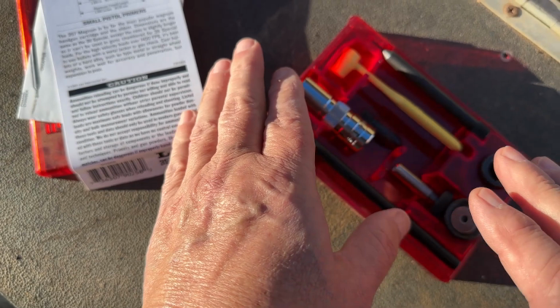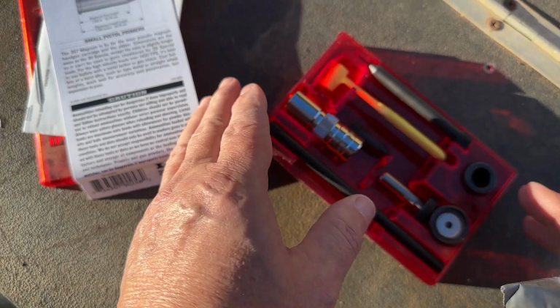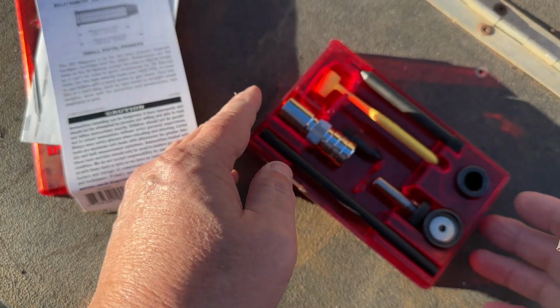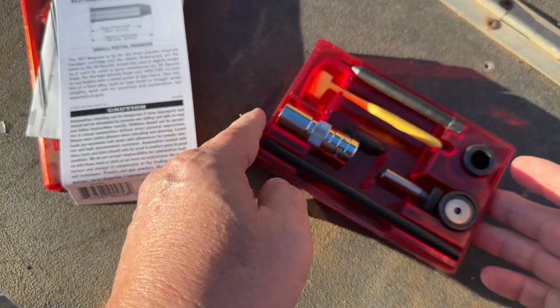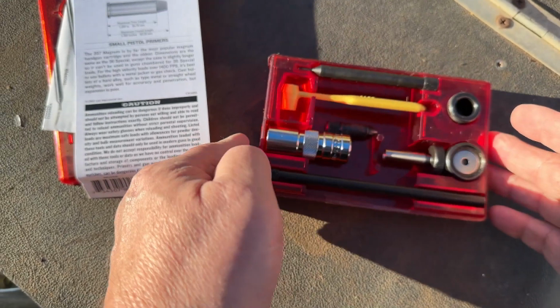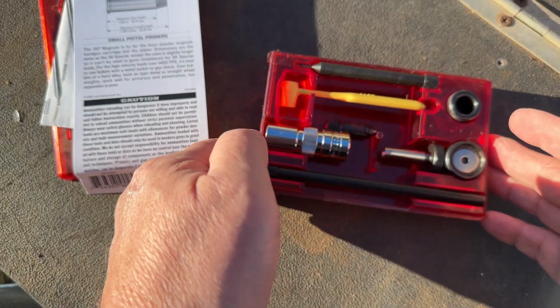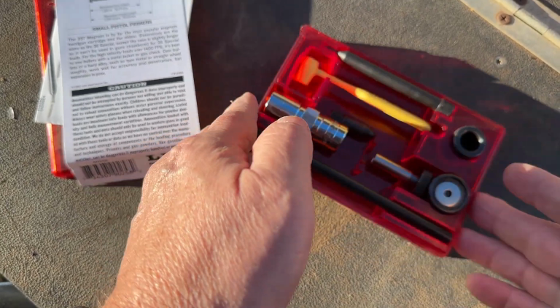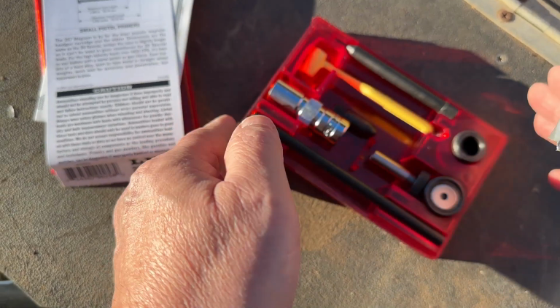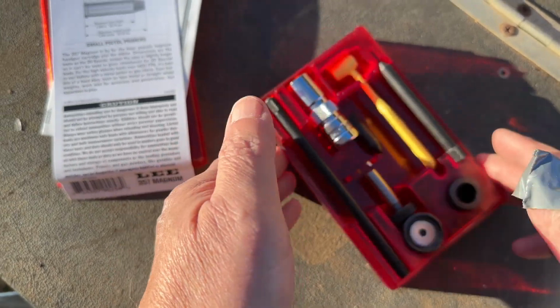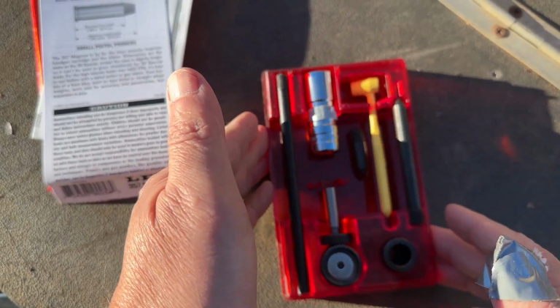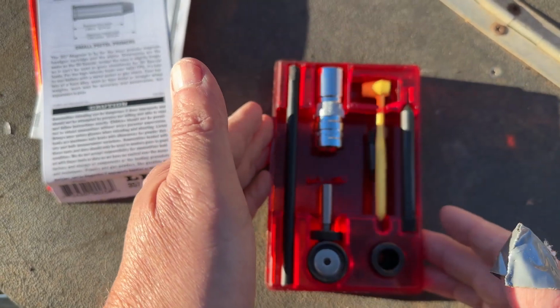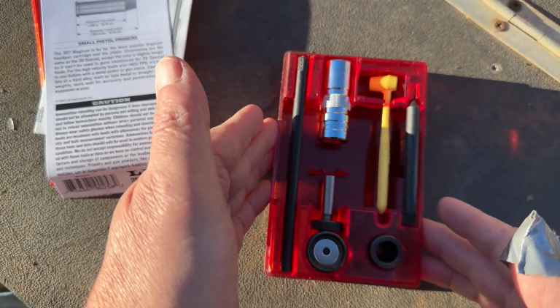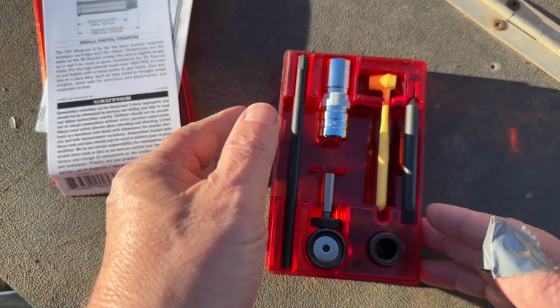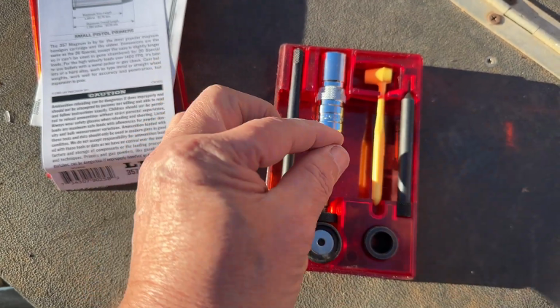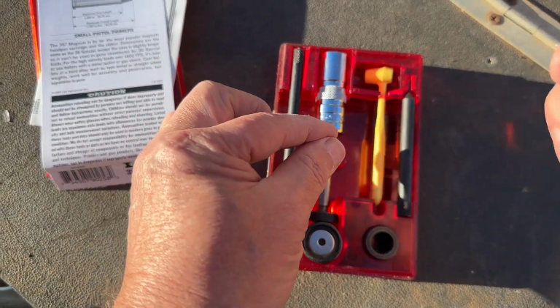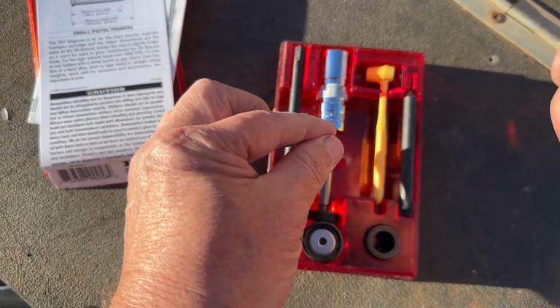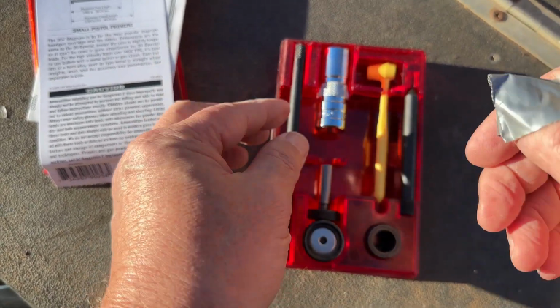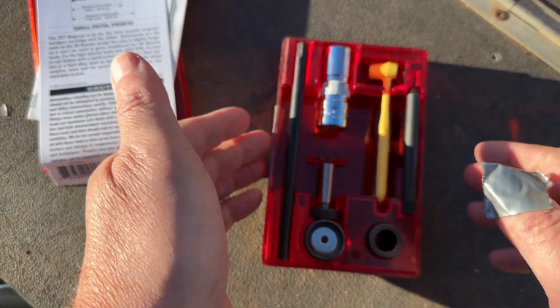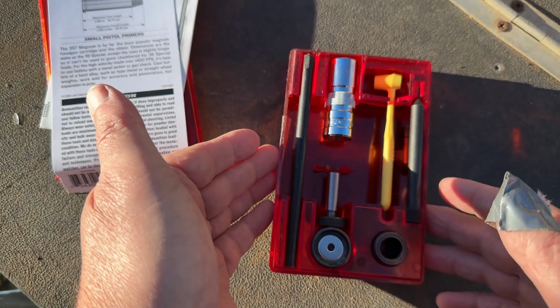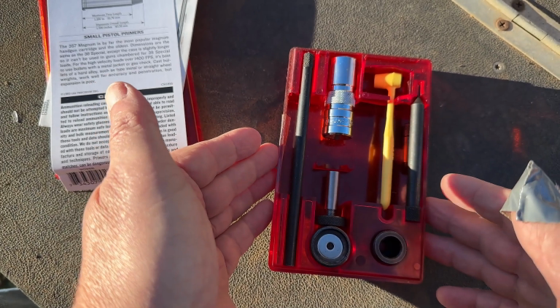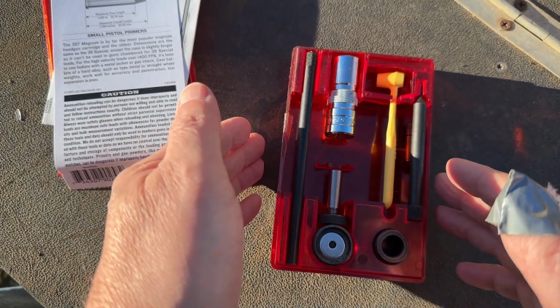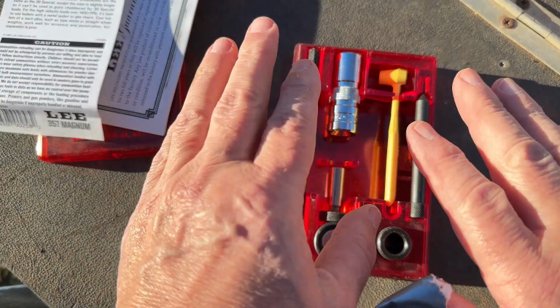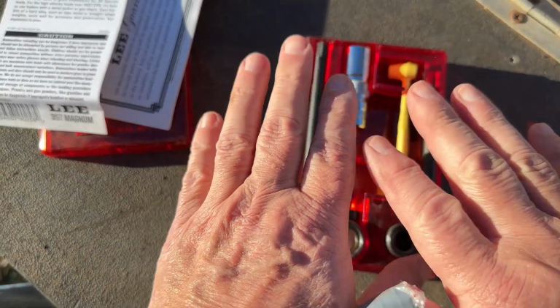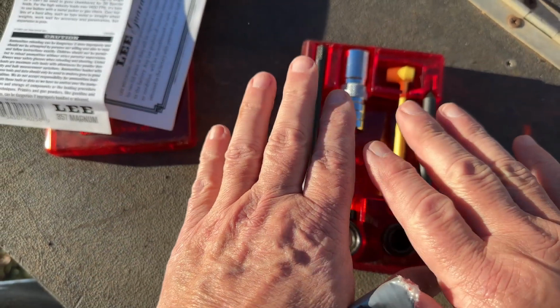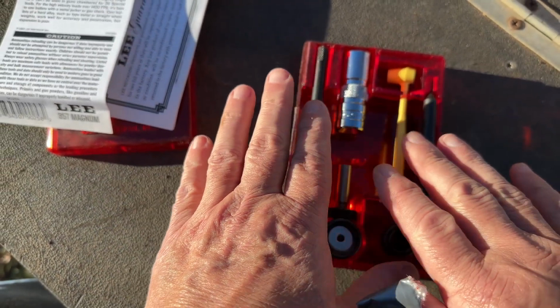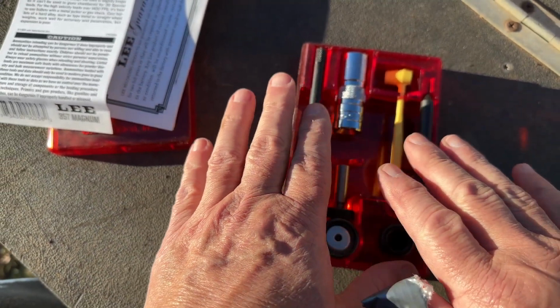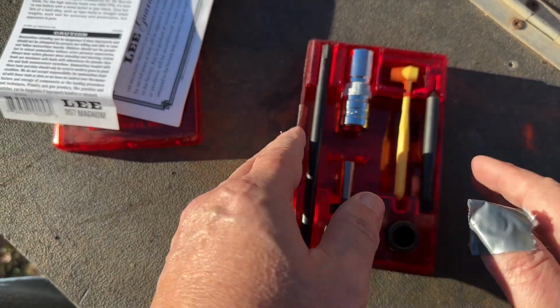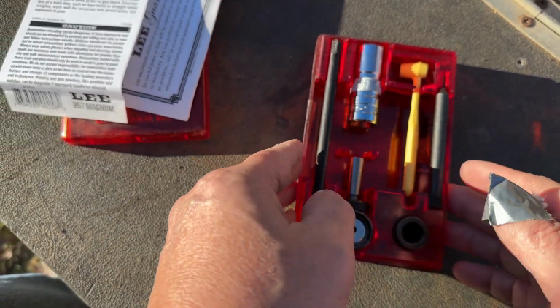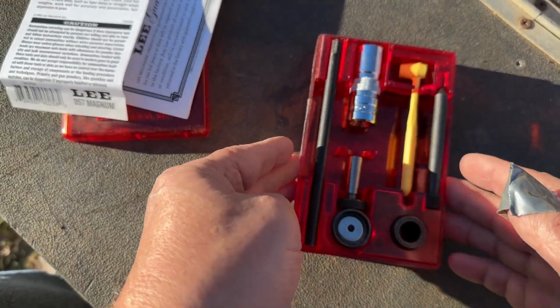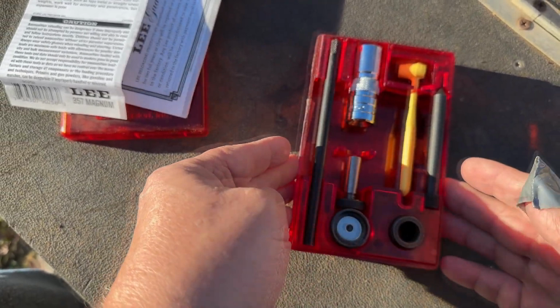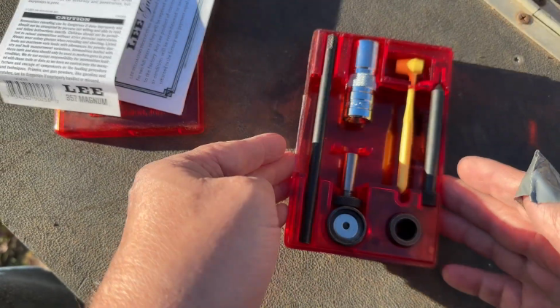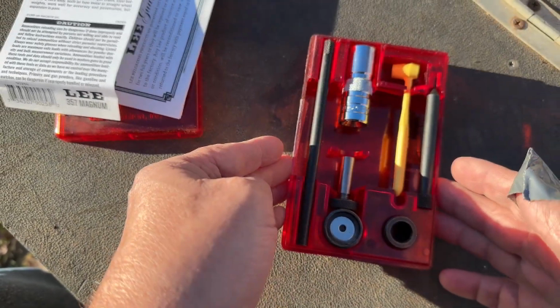All you need, besides the loader here, is a little mallet to tap on it. And otherwise, this is all you need to reload your own cartridges.